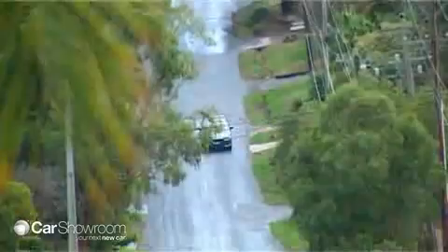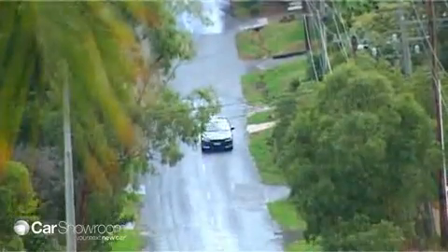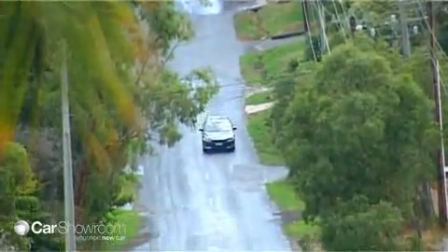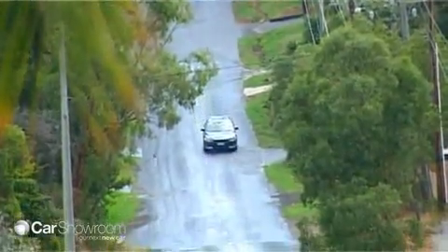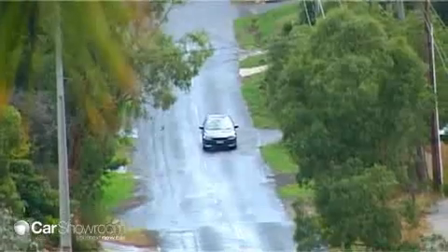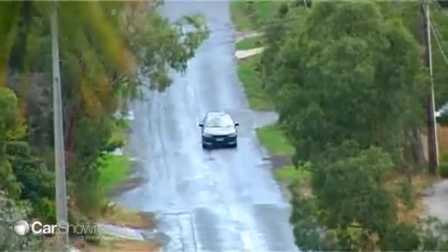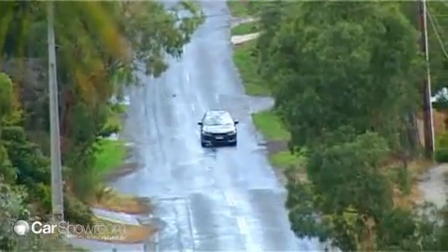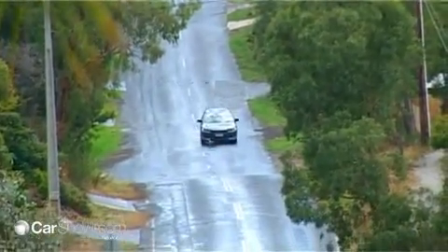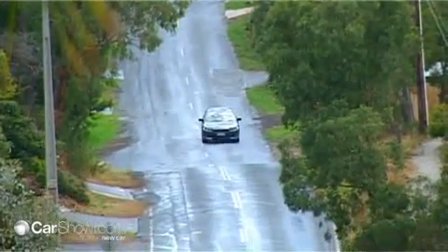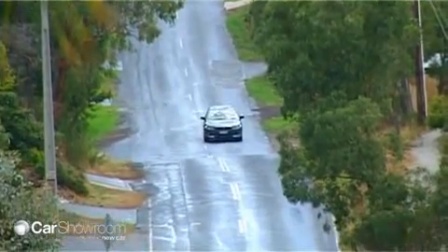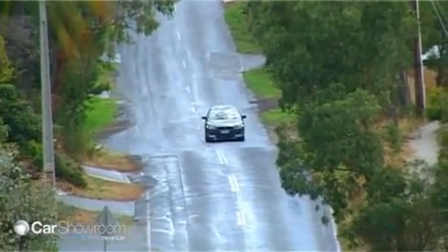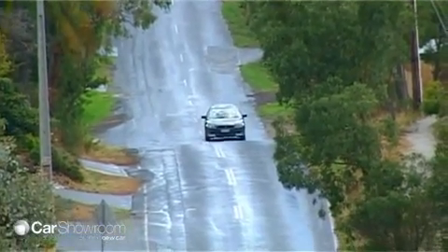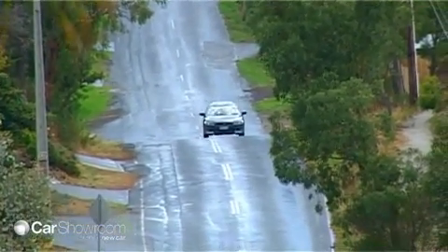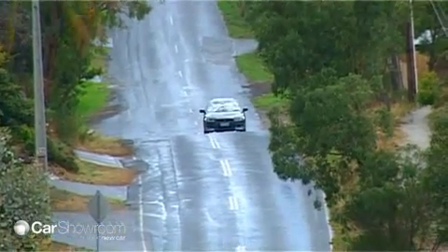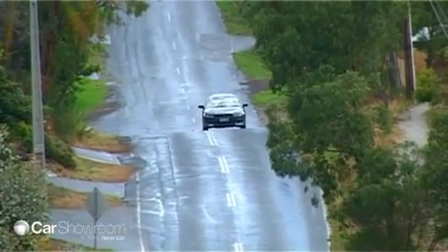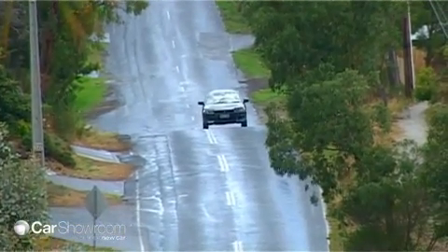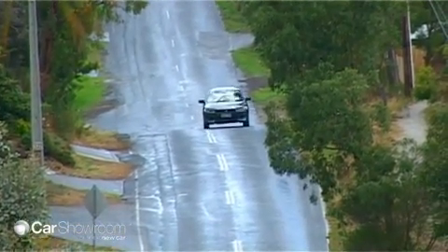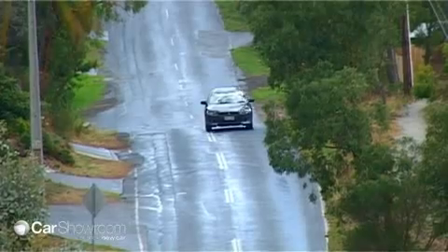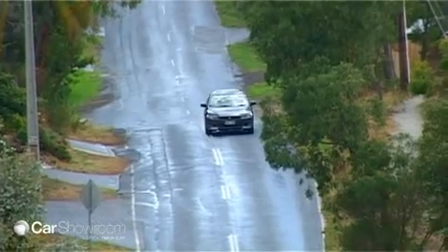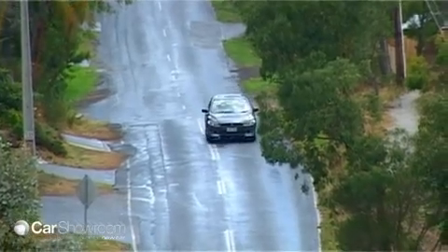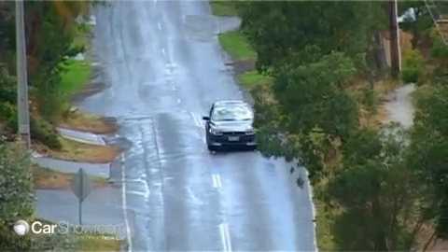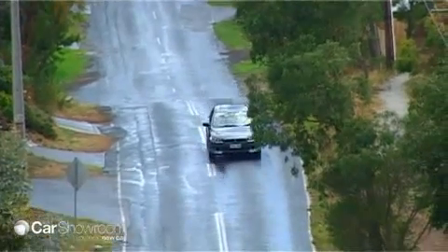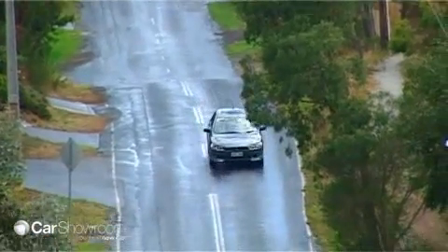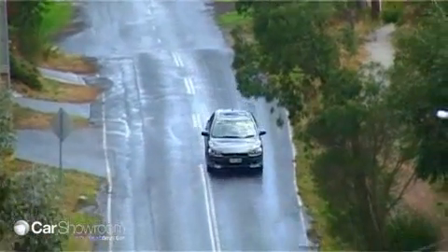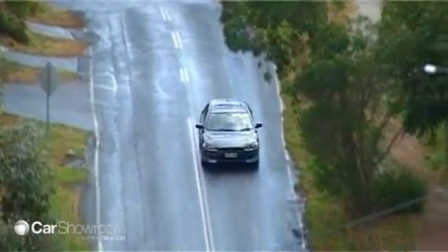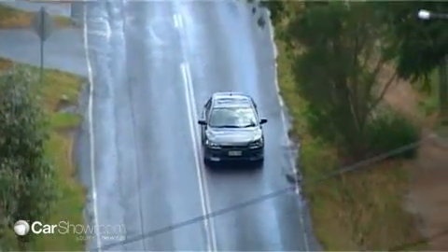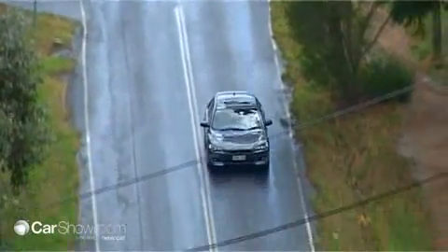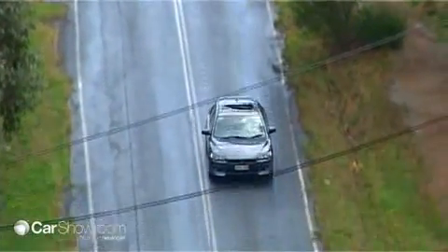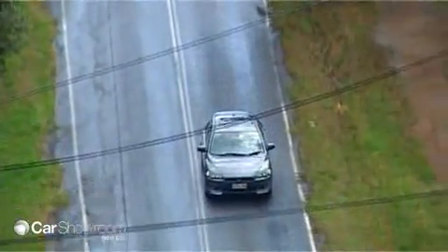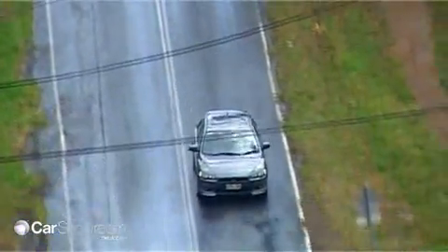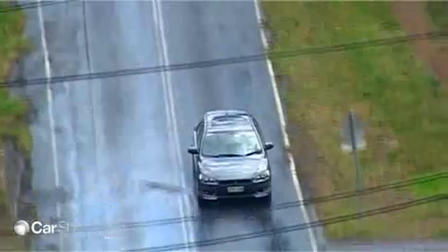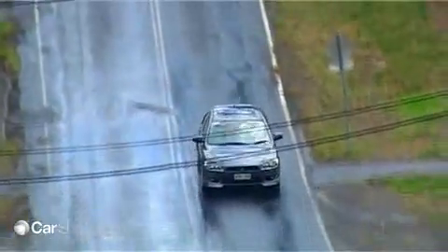Entry to the Sportback range starts at £21,990, while the VRX we tested will set you back £33,490, which is very handy for Mitsubishi in the current market, where Australian new car buyers are attracted to small cars in ever-increasing numbers.